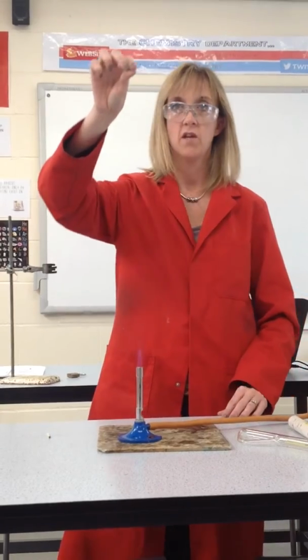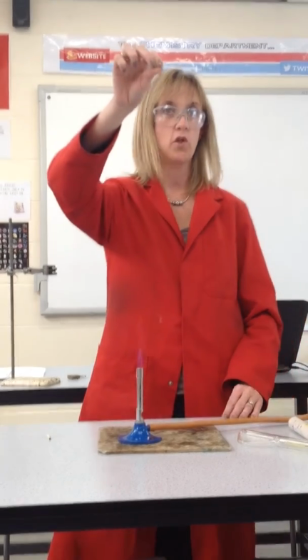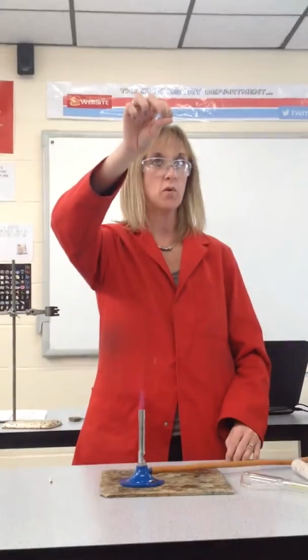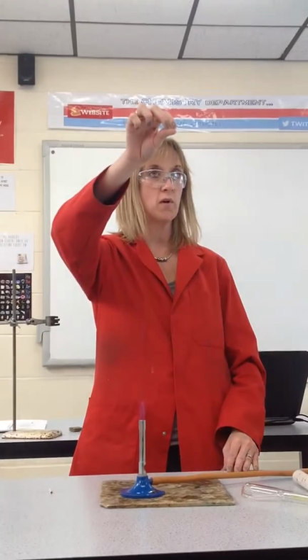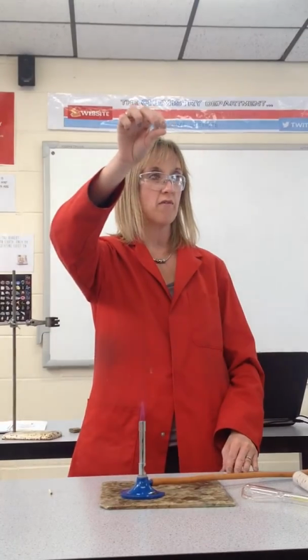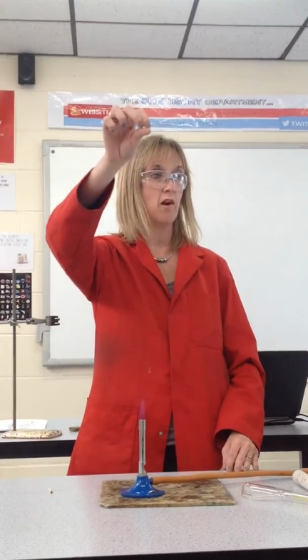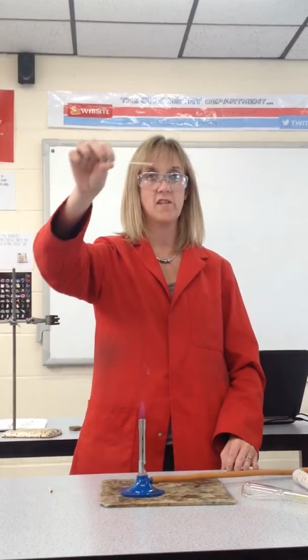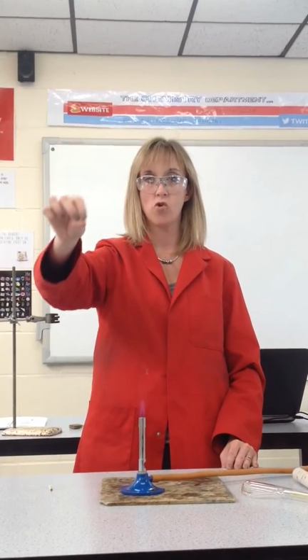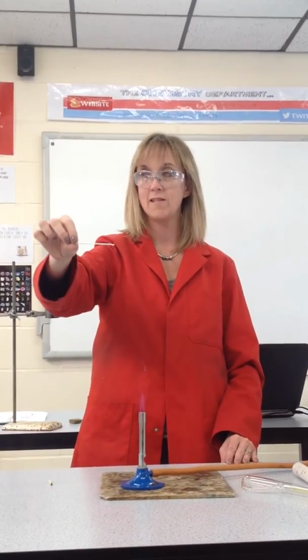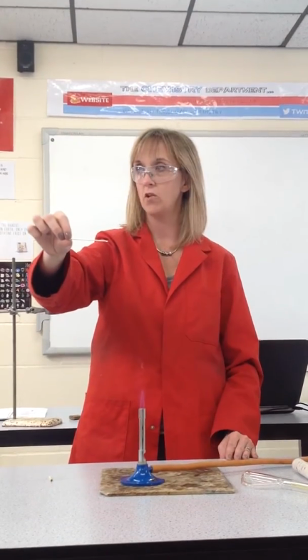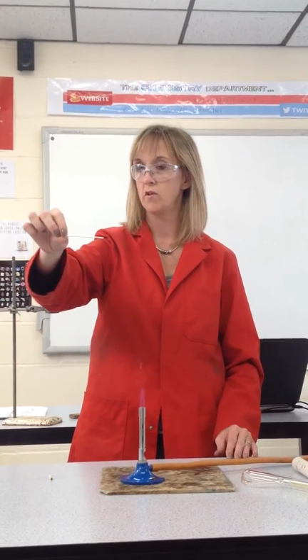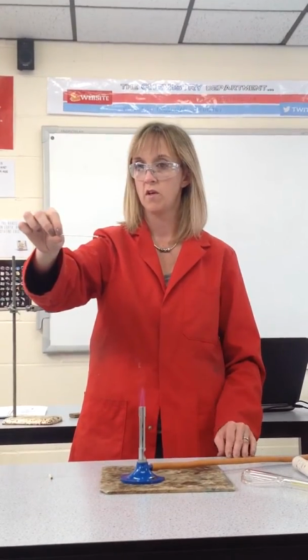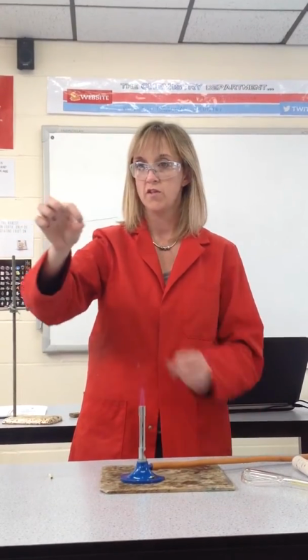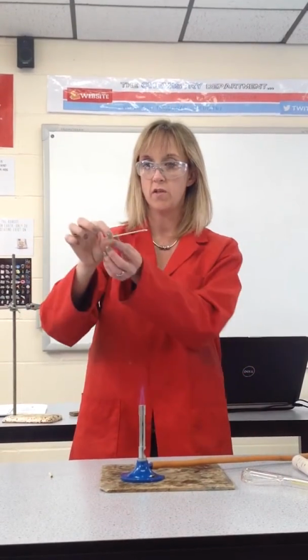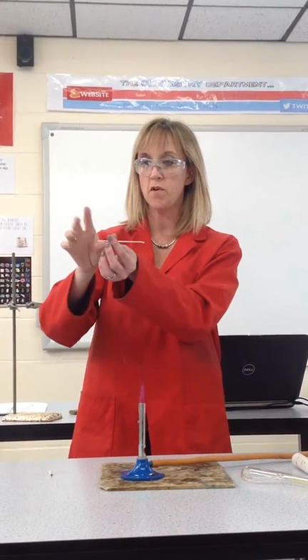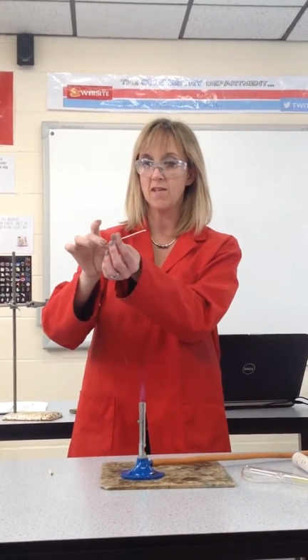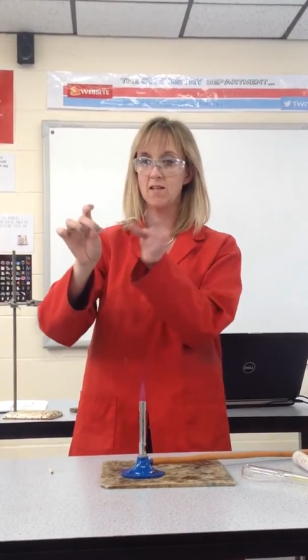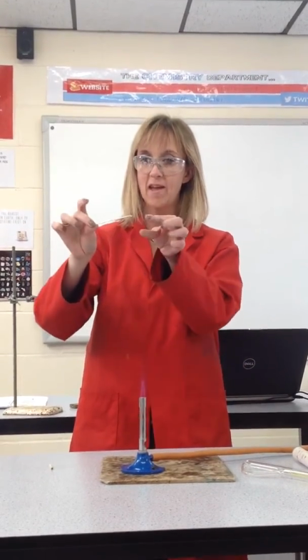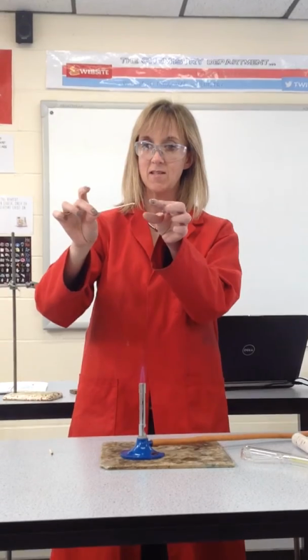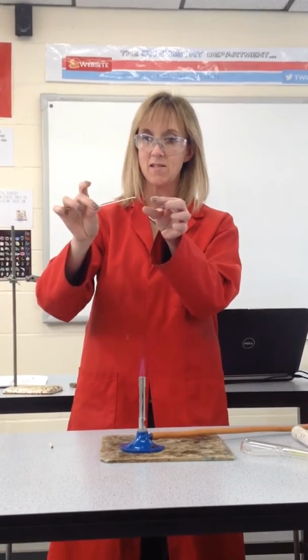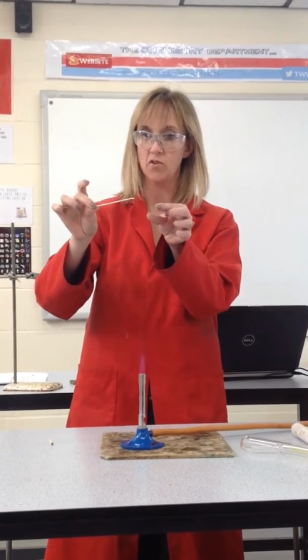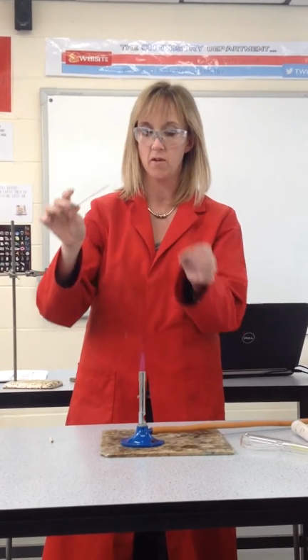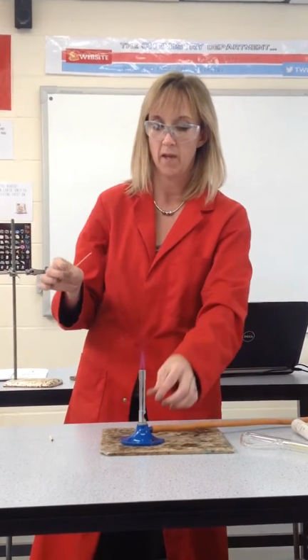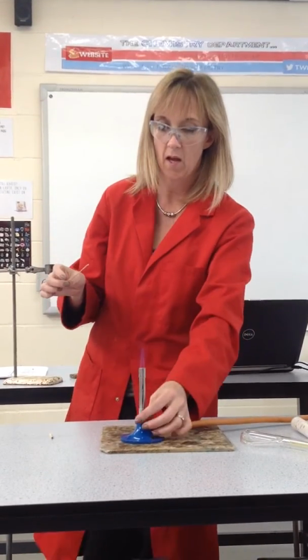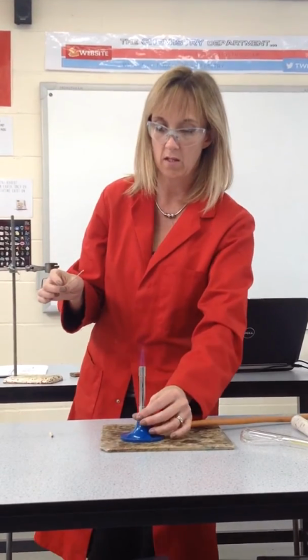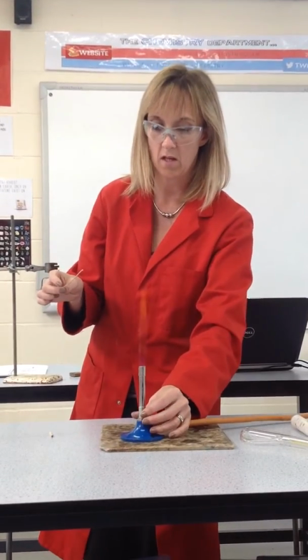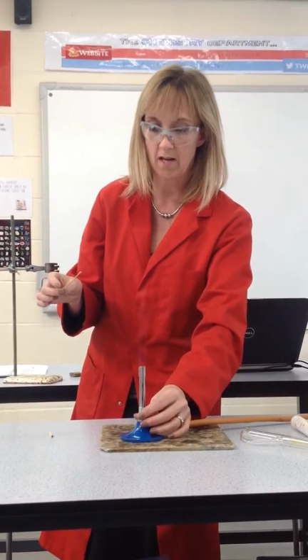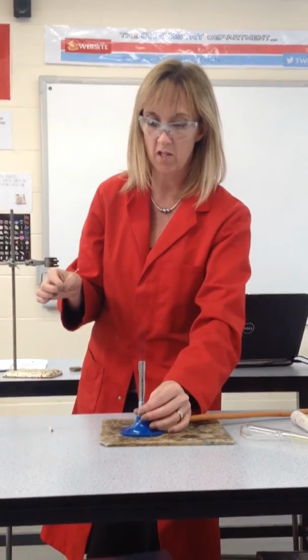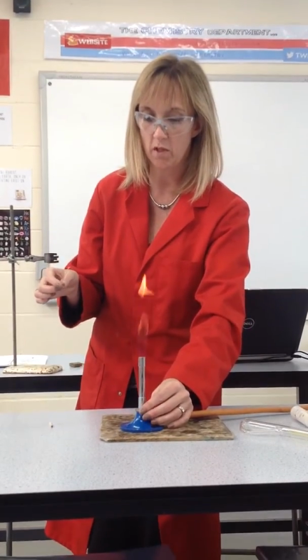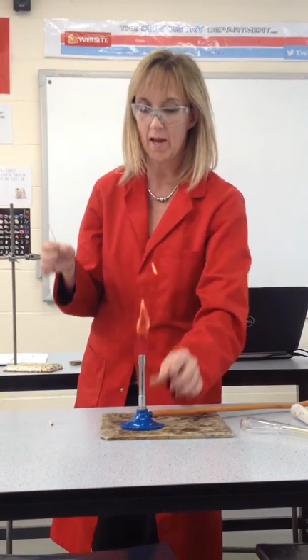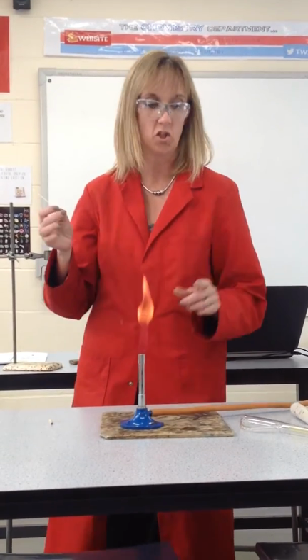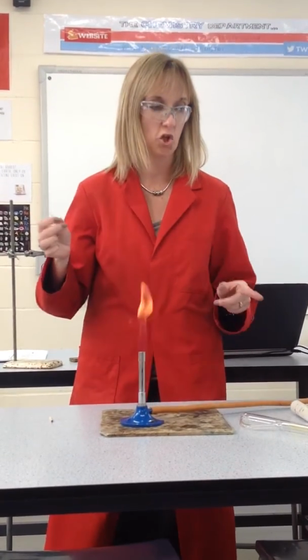You don't need to hold it in there very long — this is already sealed. So it's open at that end, that end is sealed, and it's now ready to be used as a tube.